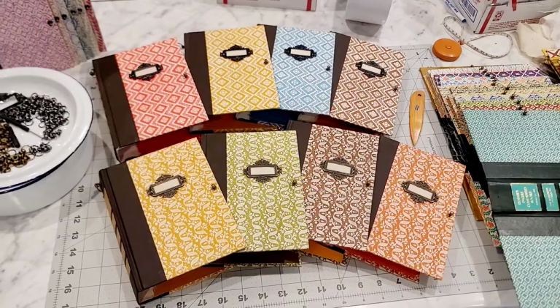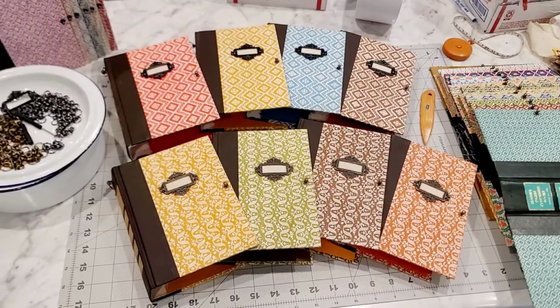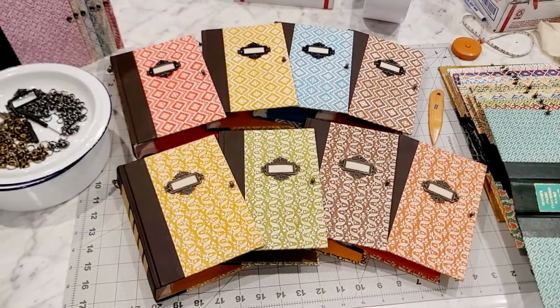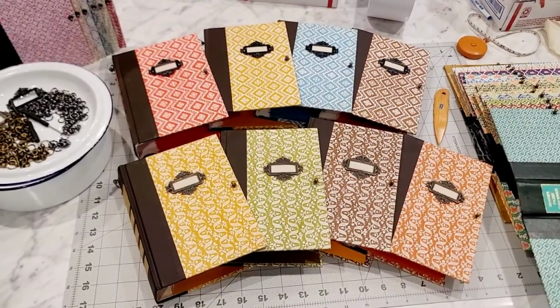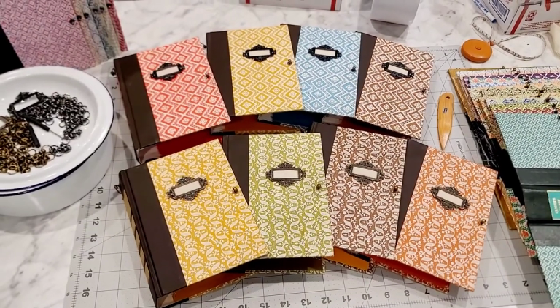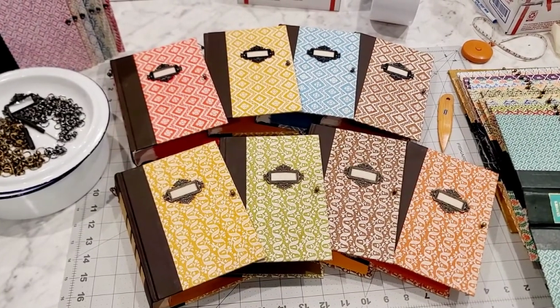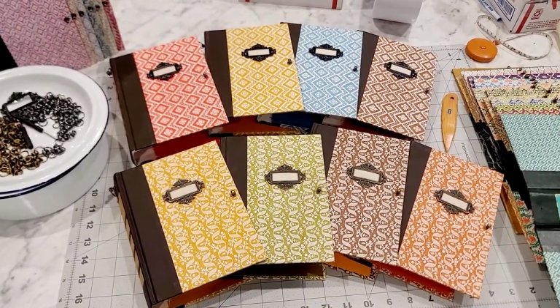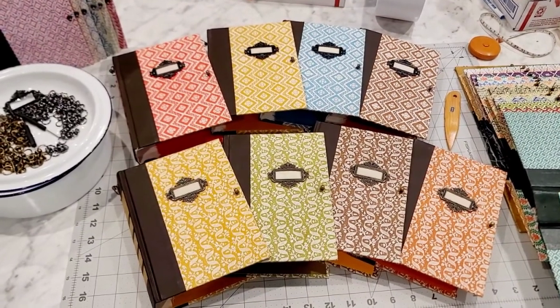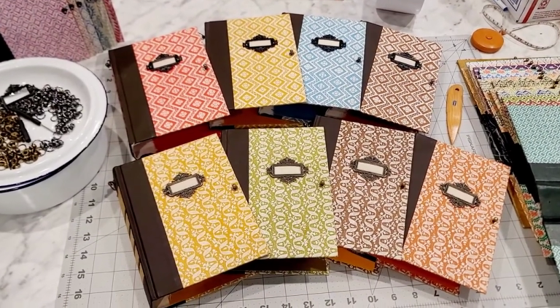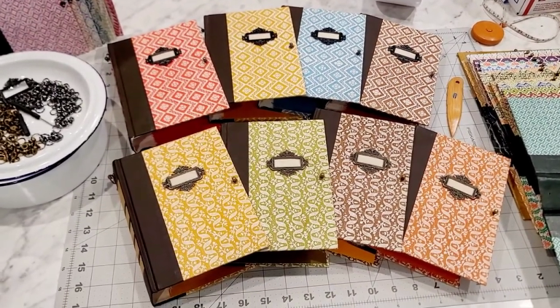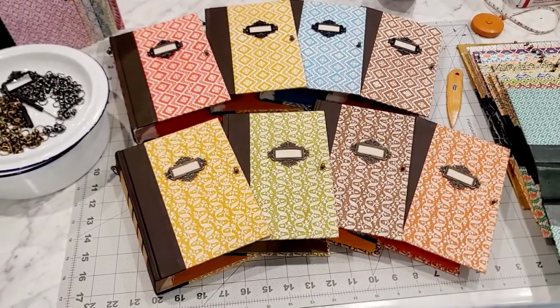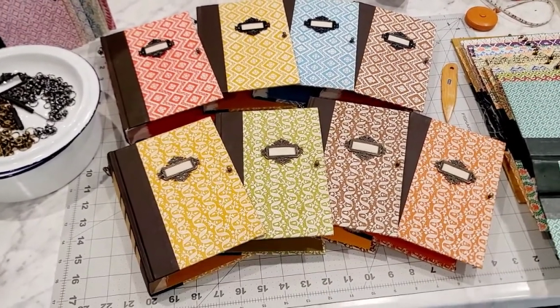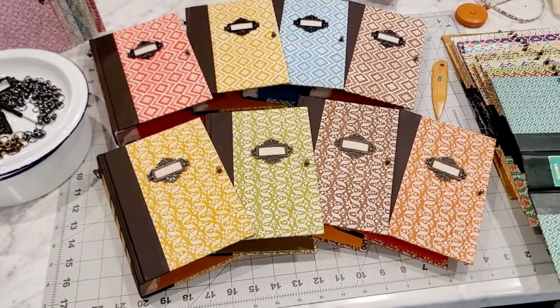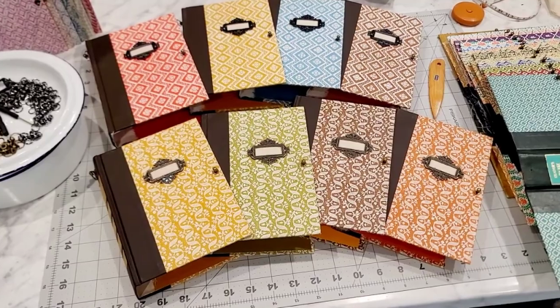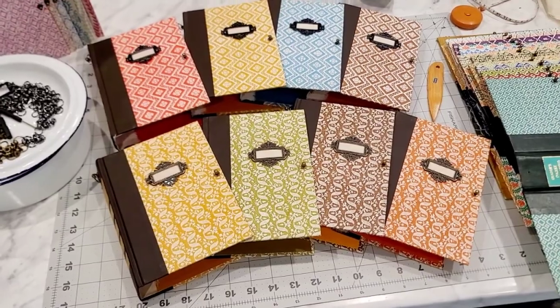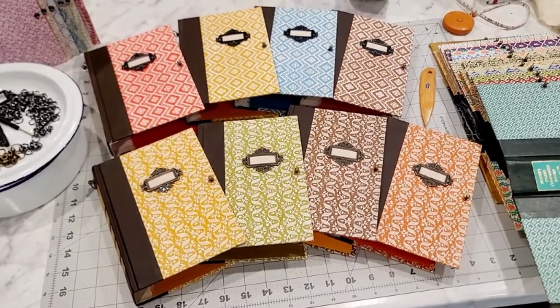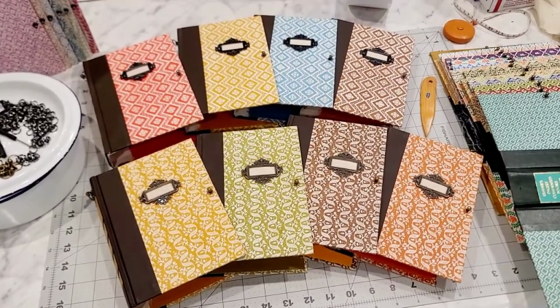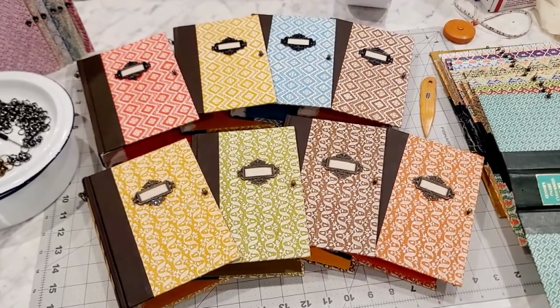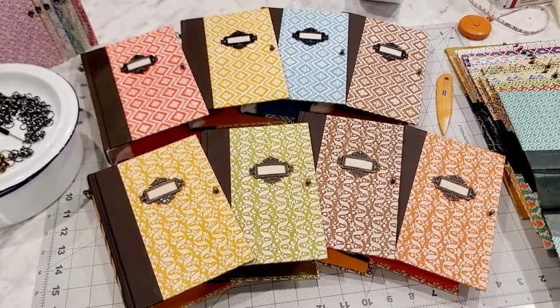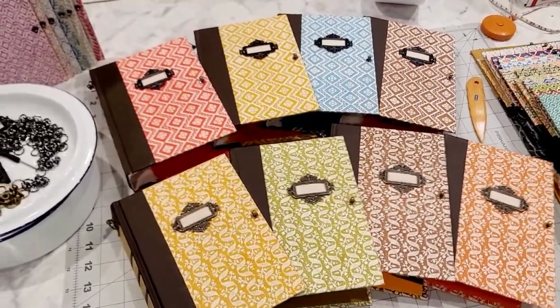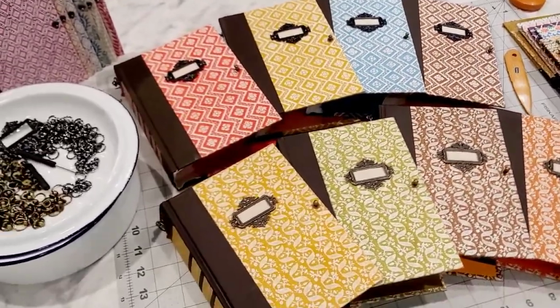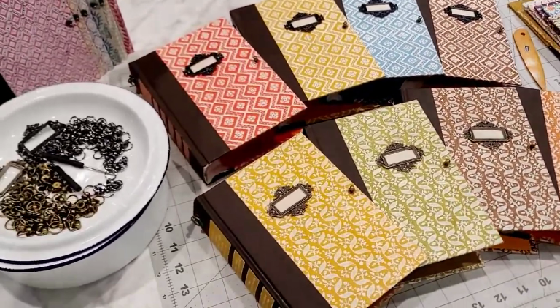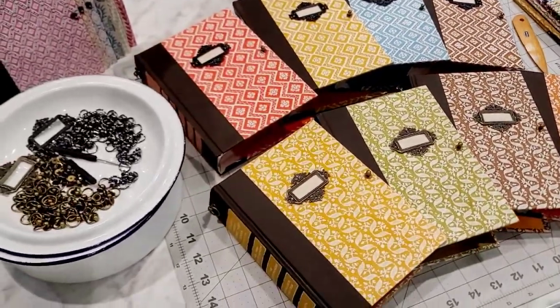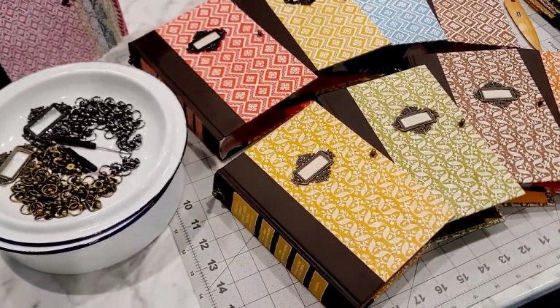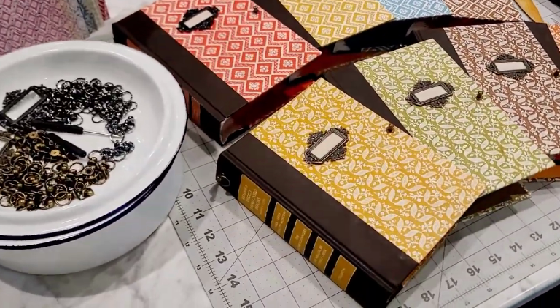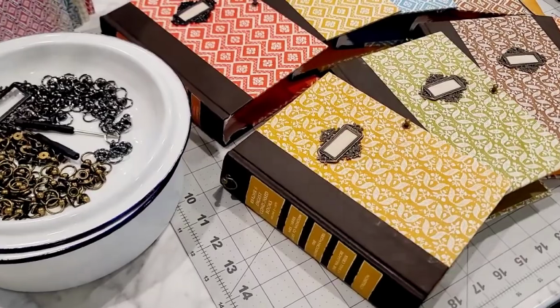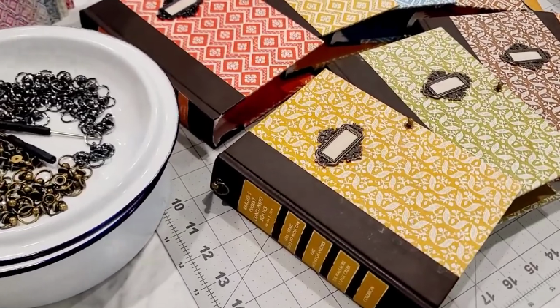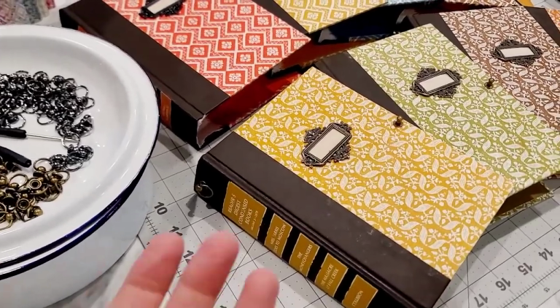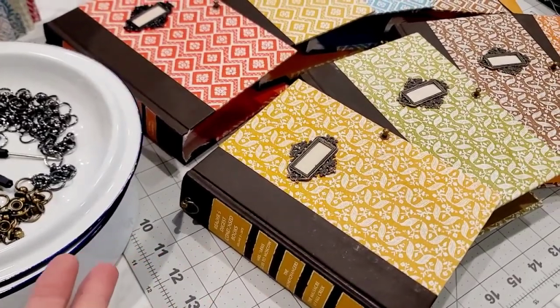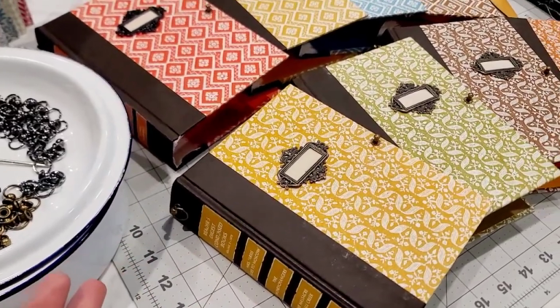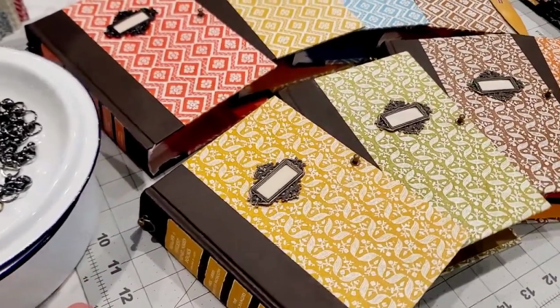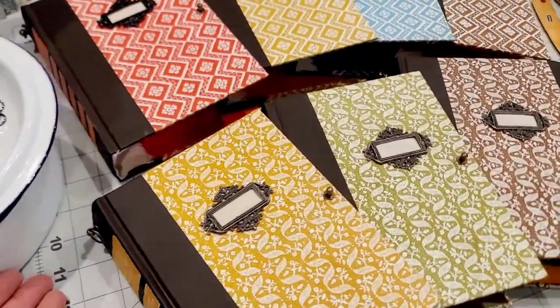Hey everyone, it's Selena here at Amore Fabrics. I'm here in my kitchen messing with these Reader's Digest journal book cover kits that I'm putting together for you. I'm not sure what I'm going to call them yet.